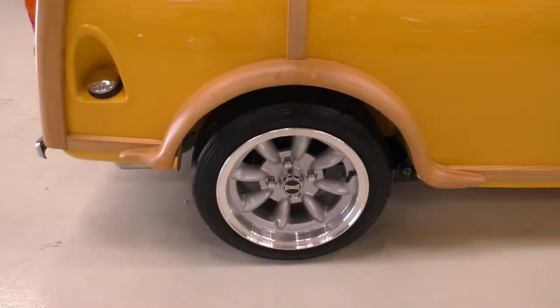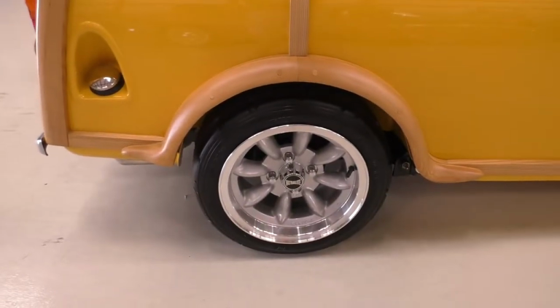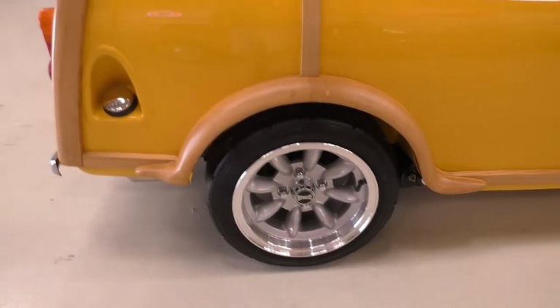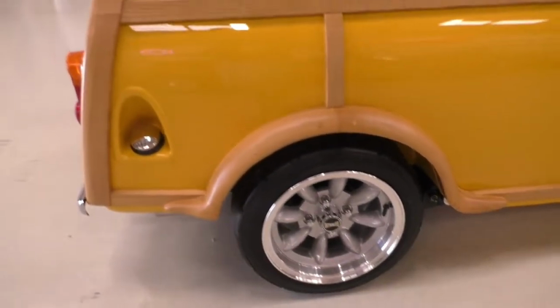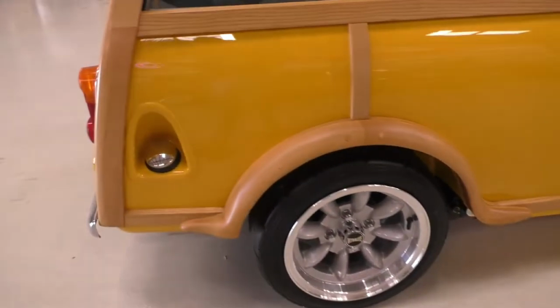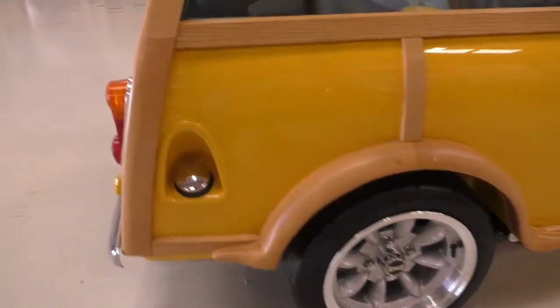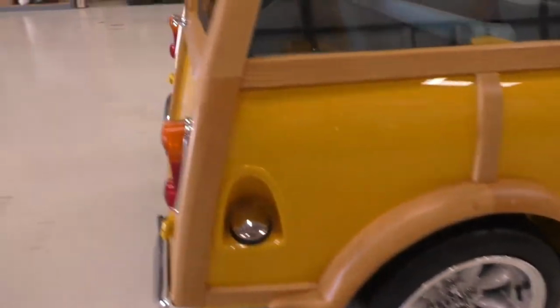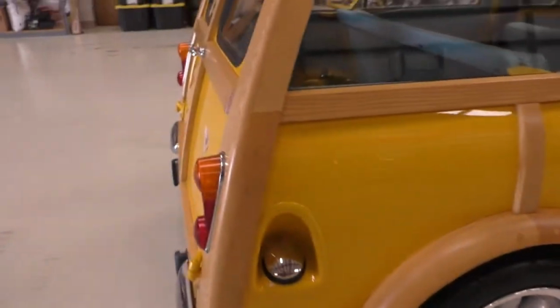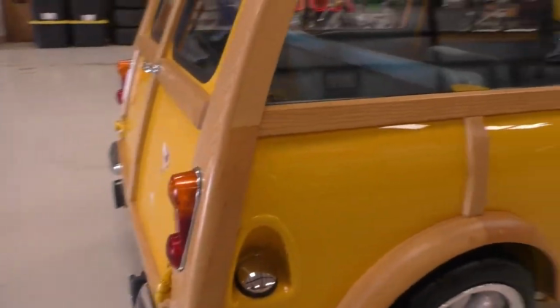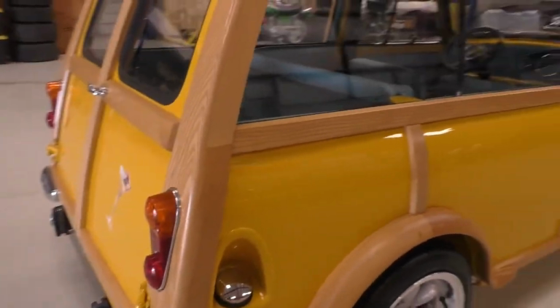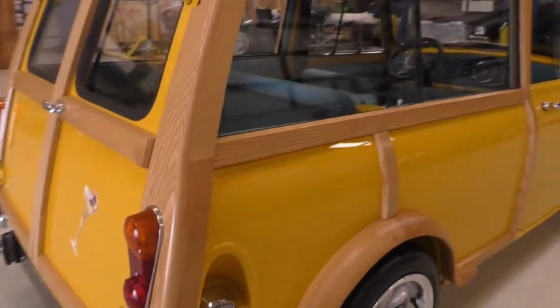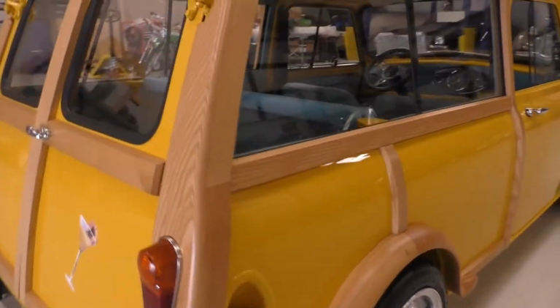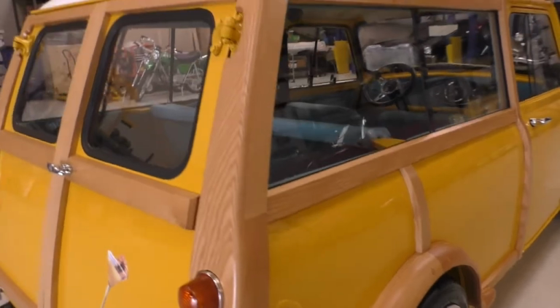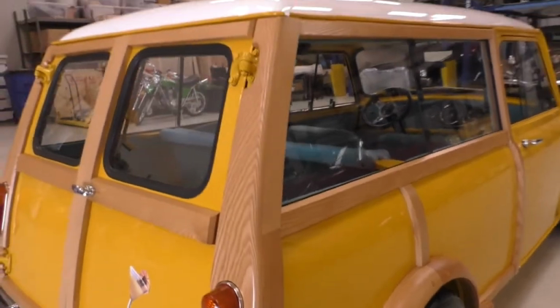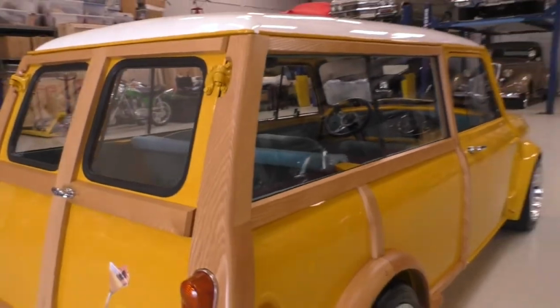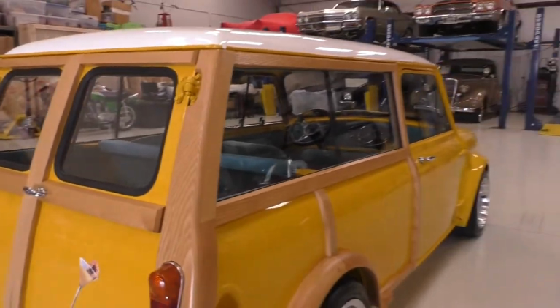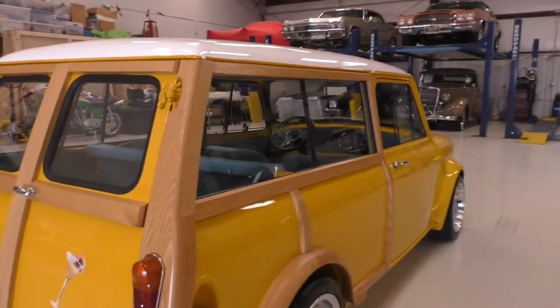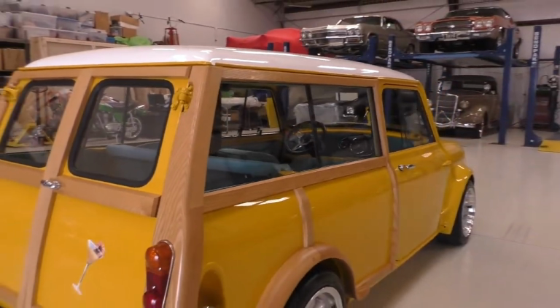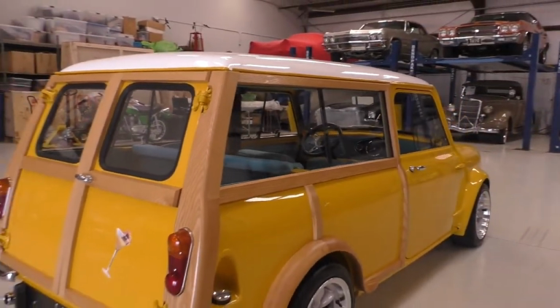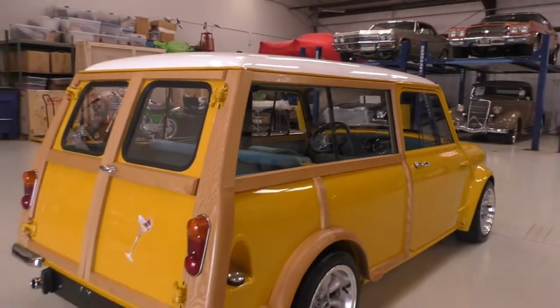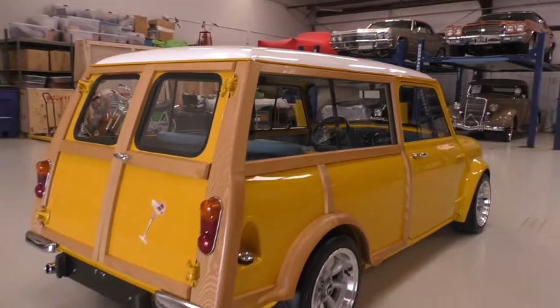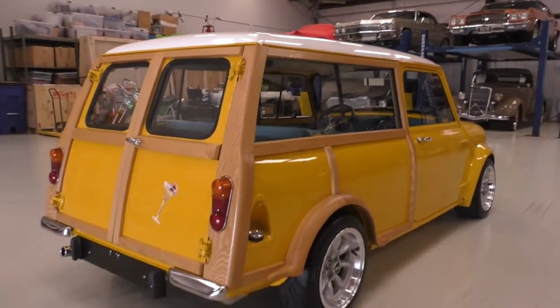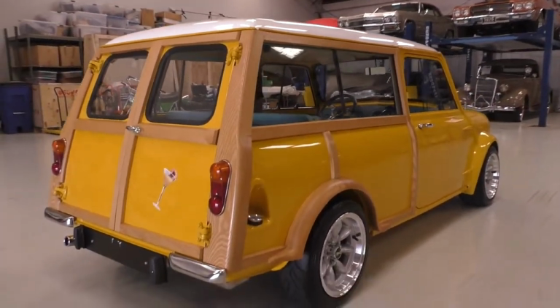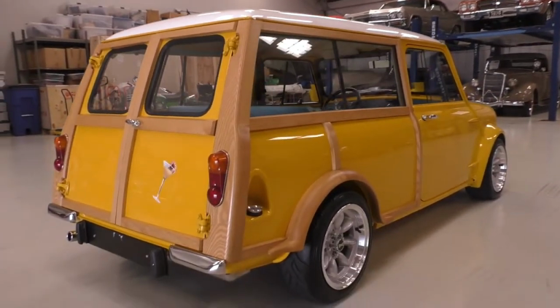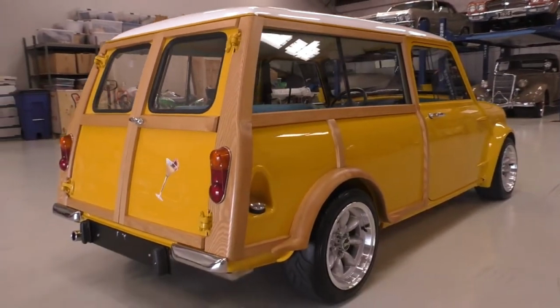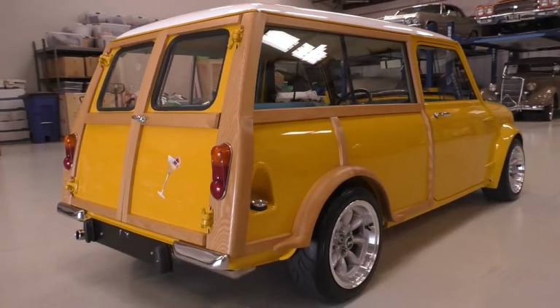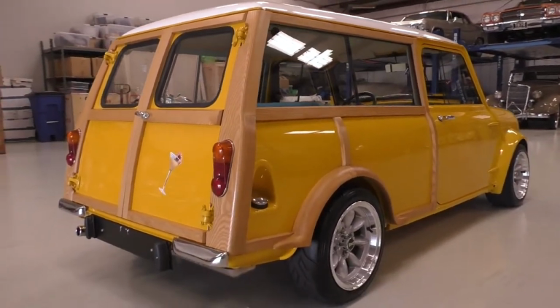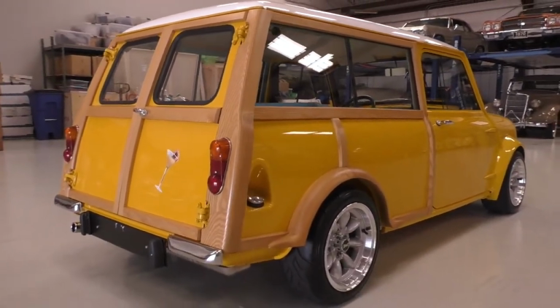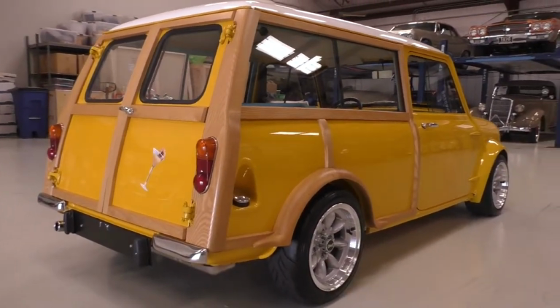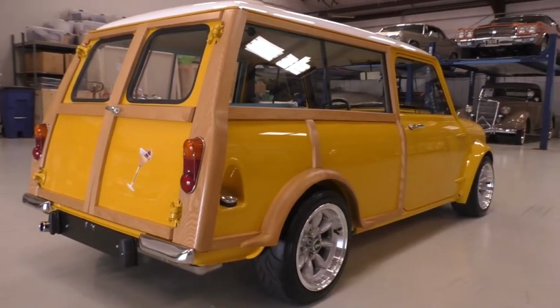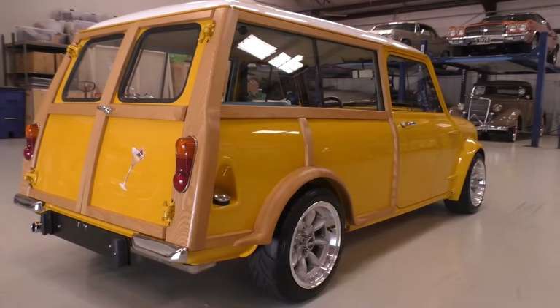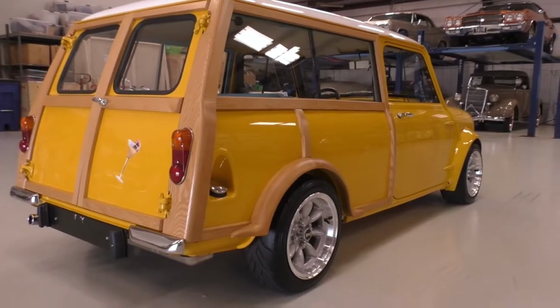We'll have it up on a lift — the bottom side of the car has the same paint color and it's very, very nicely restored.